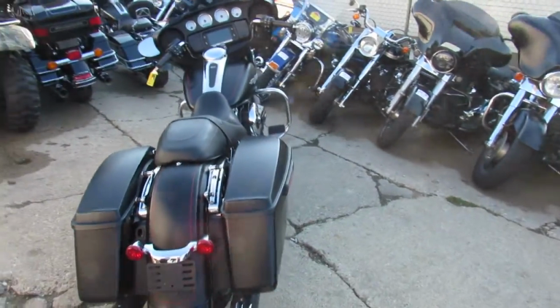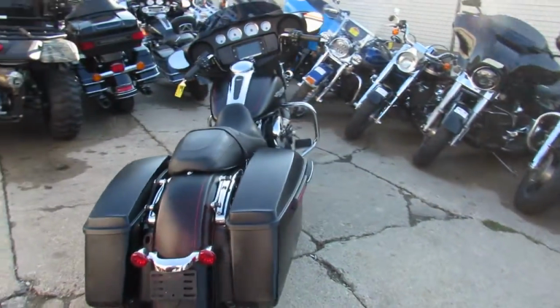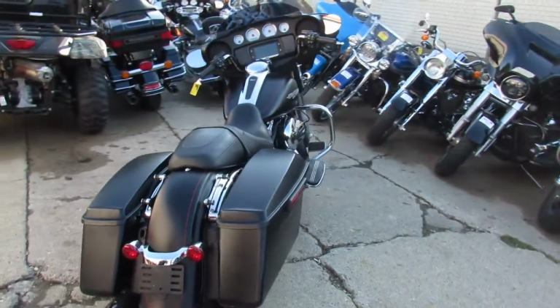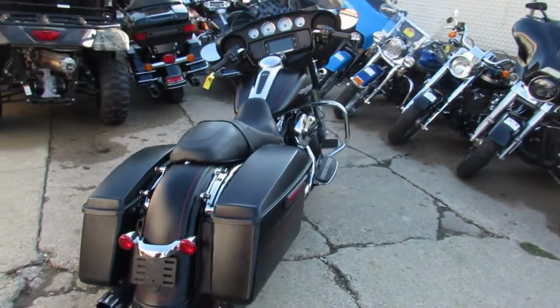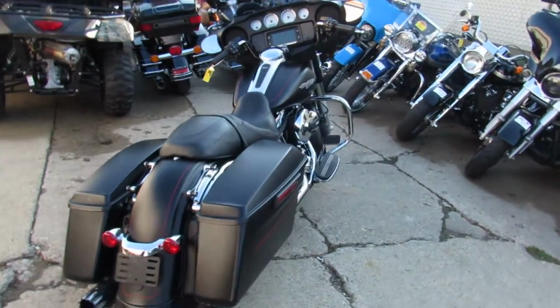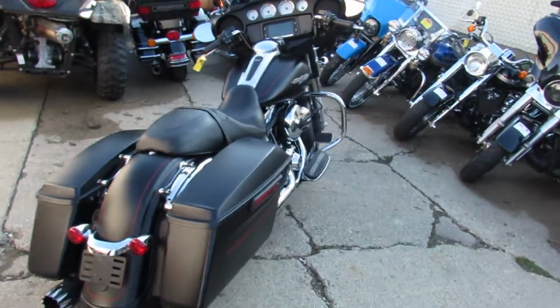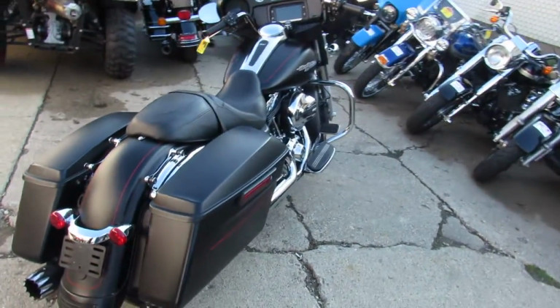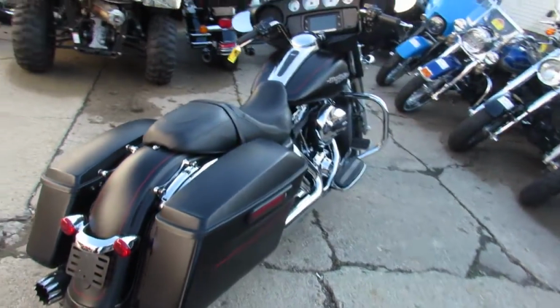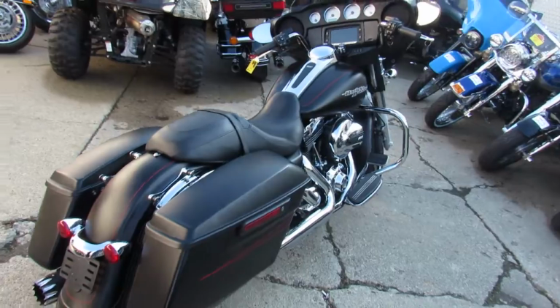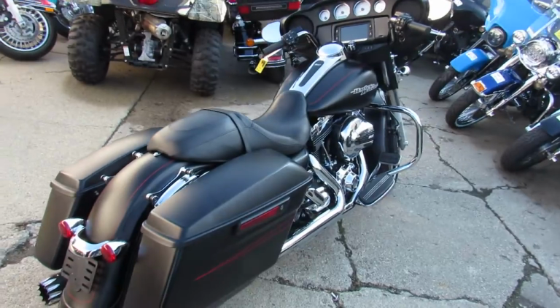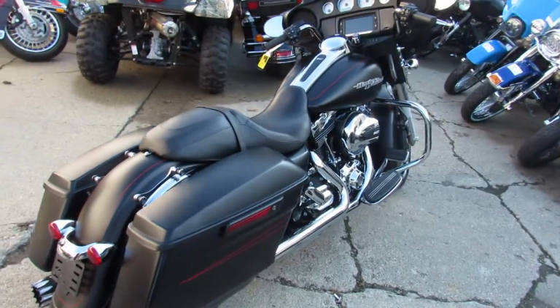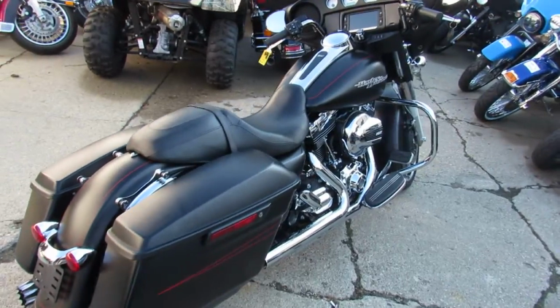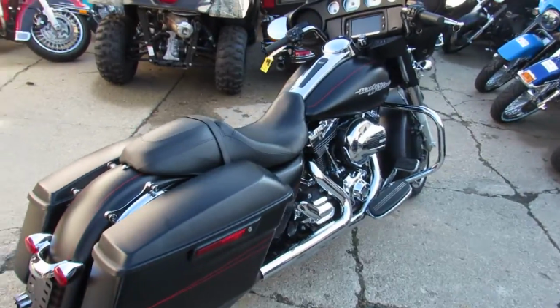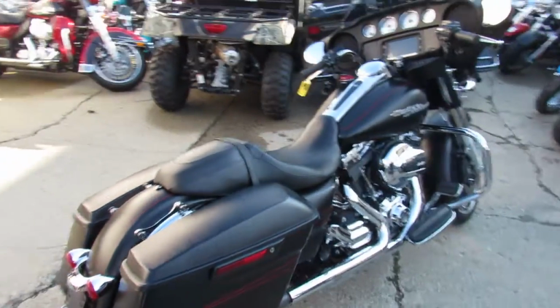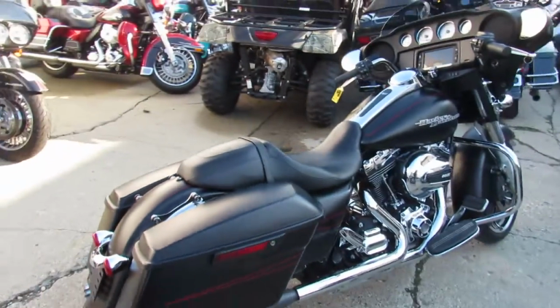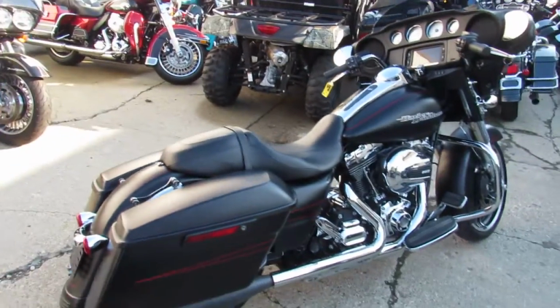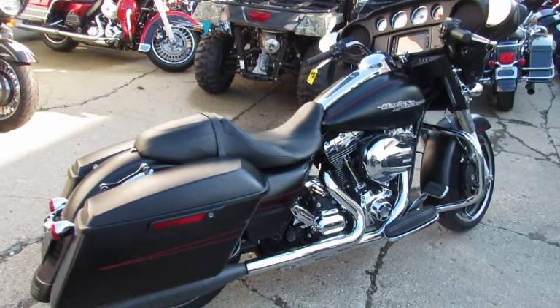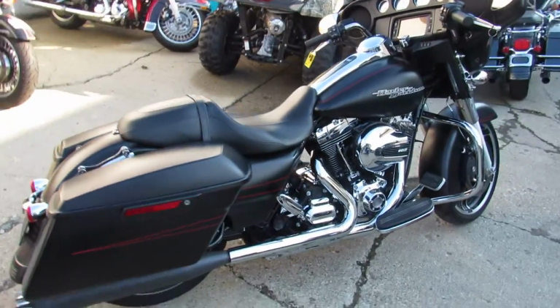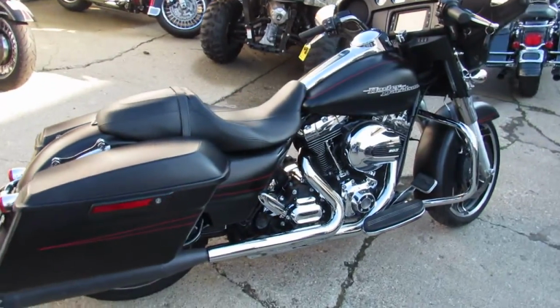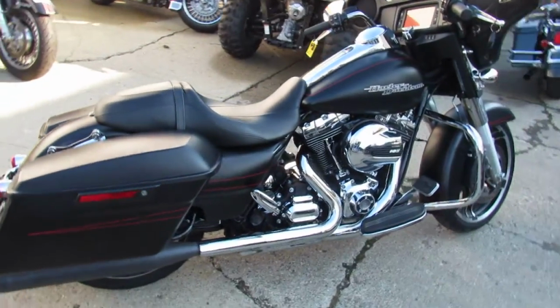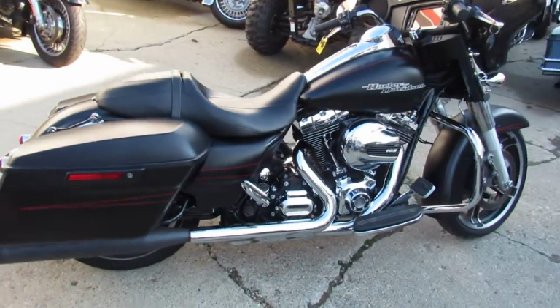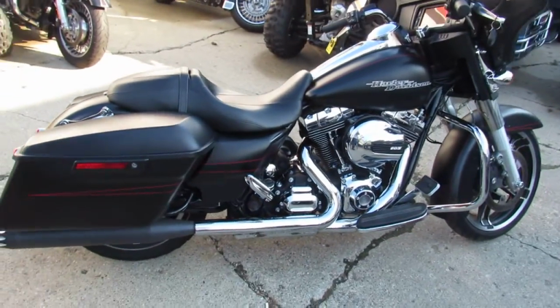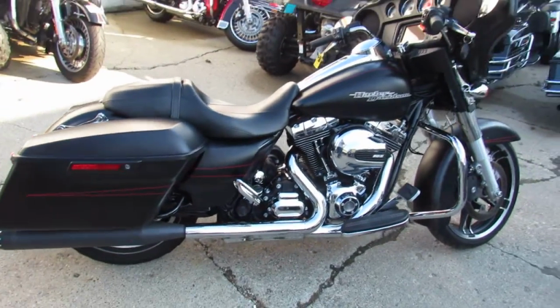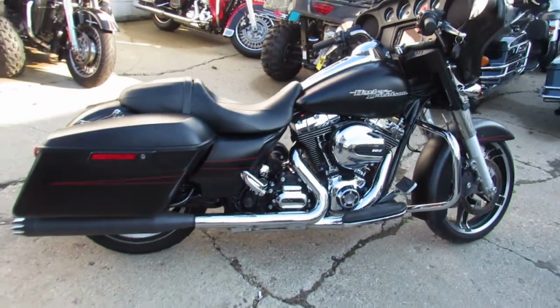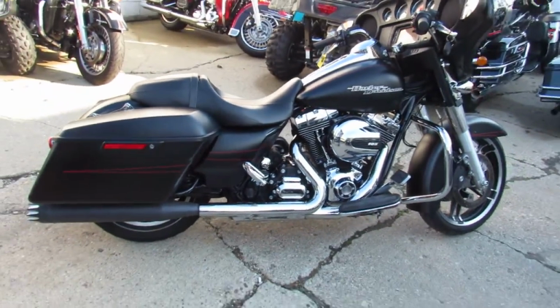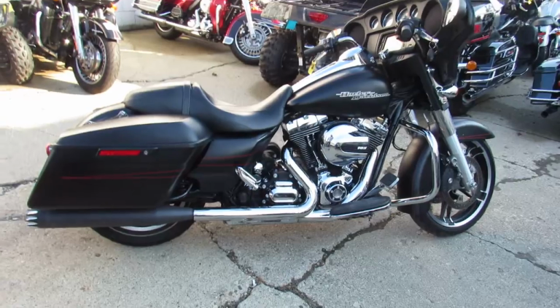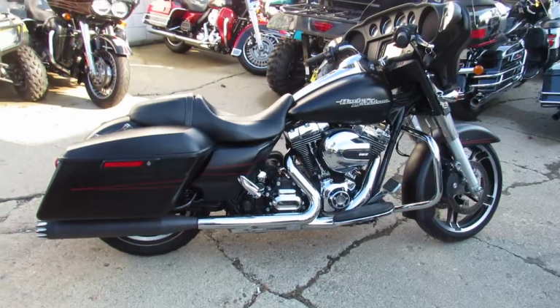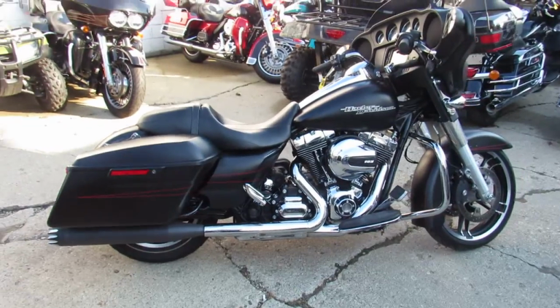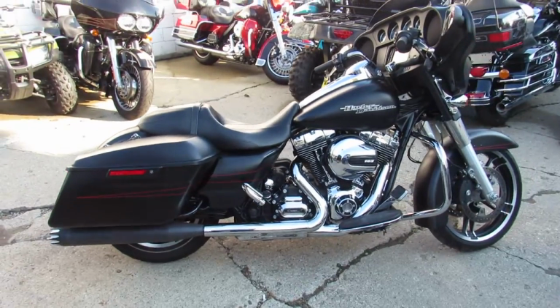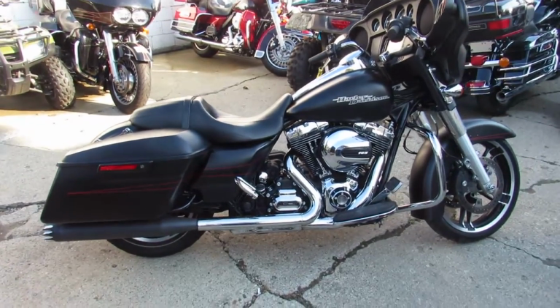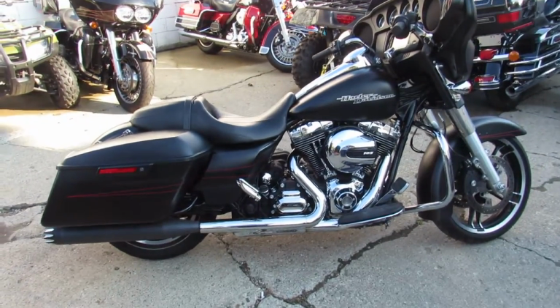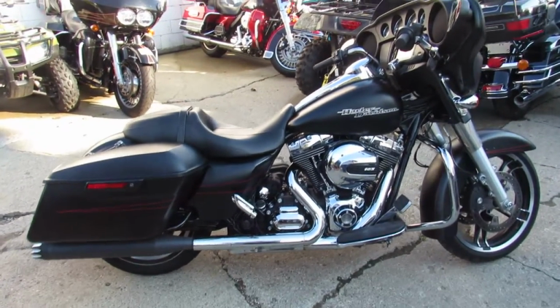This one here: 2015 Street Glide Special for sale, comes in the black denim, it's all stock, no modifications, and only has 13,220 miles.